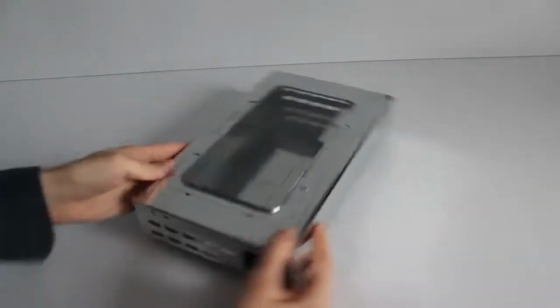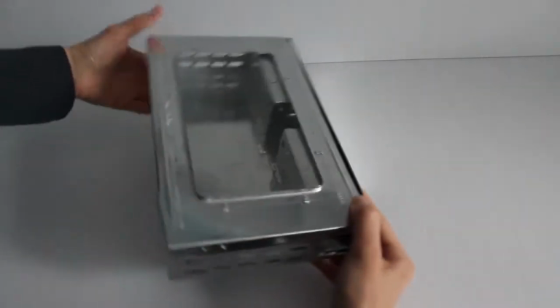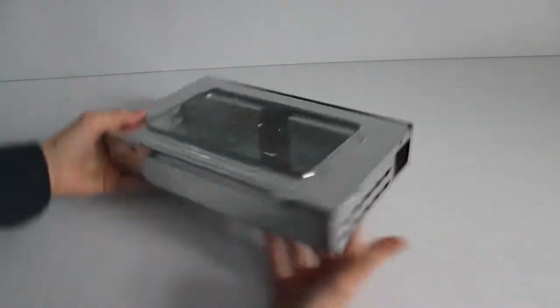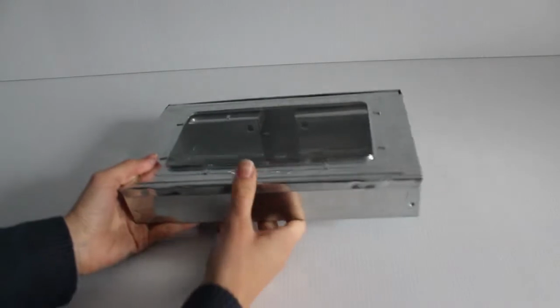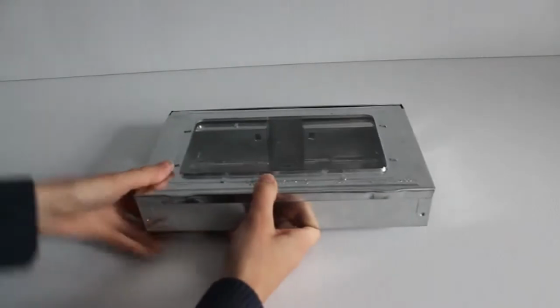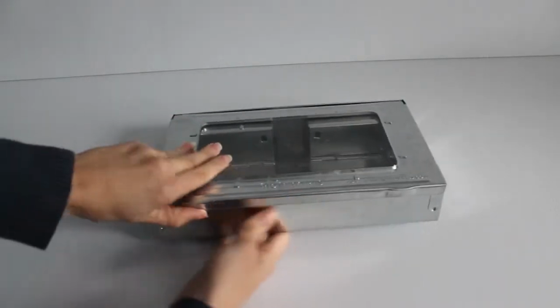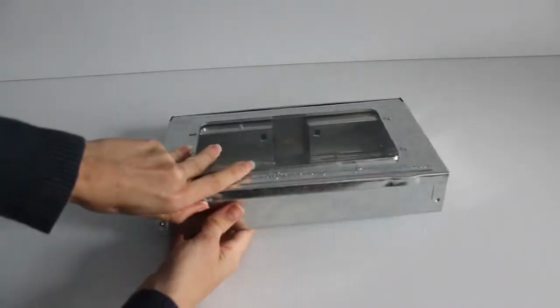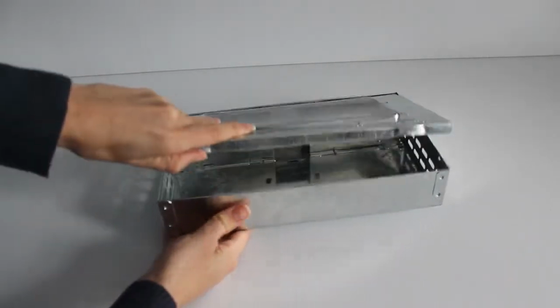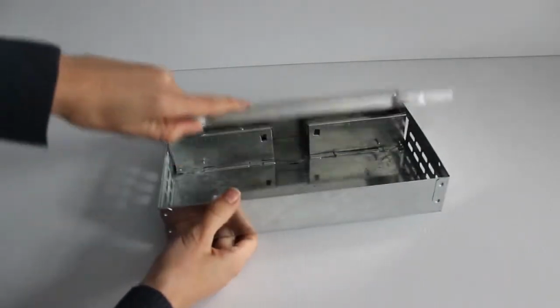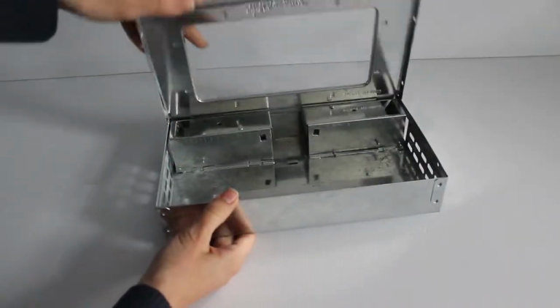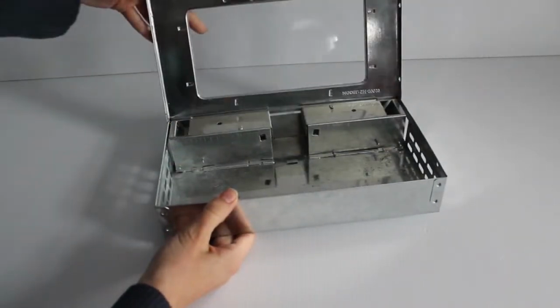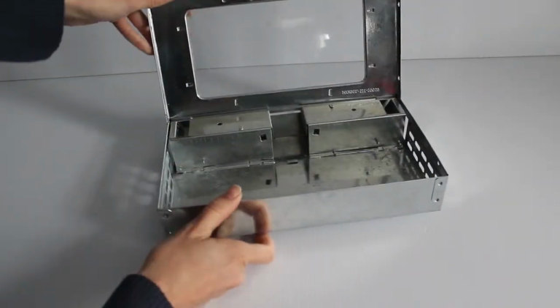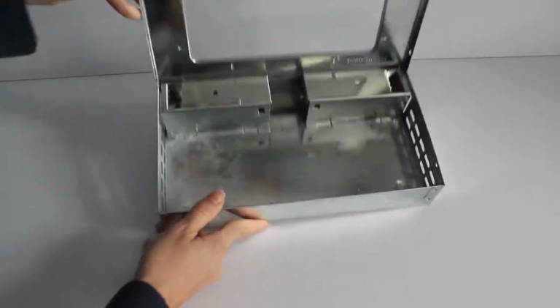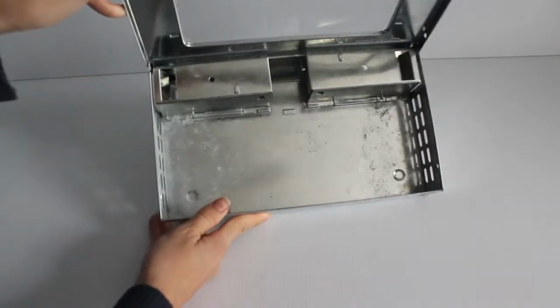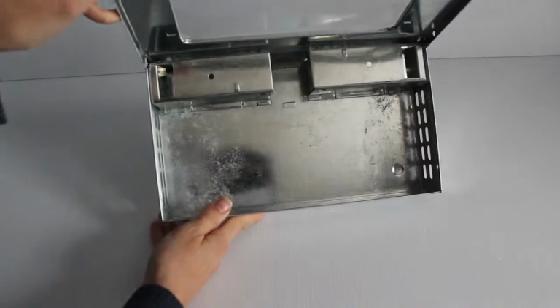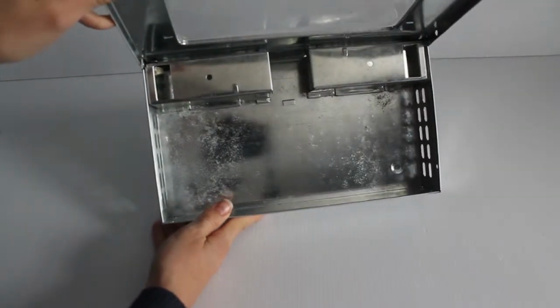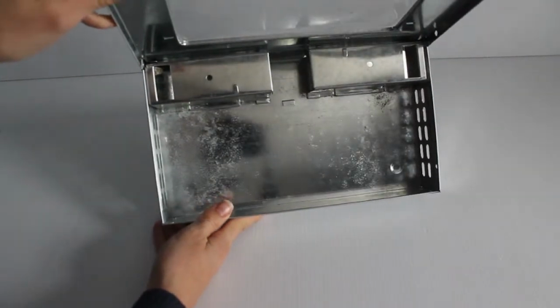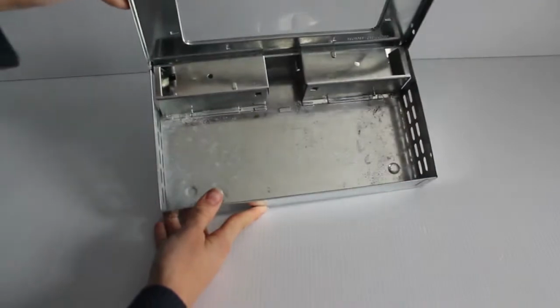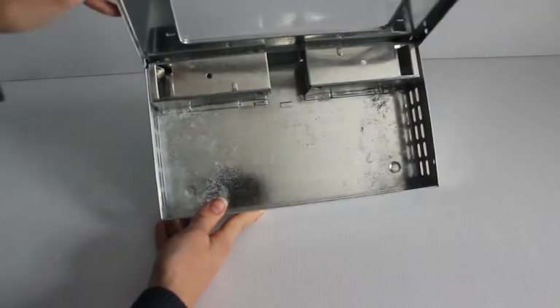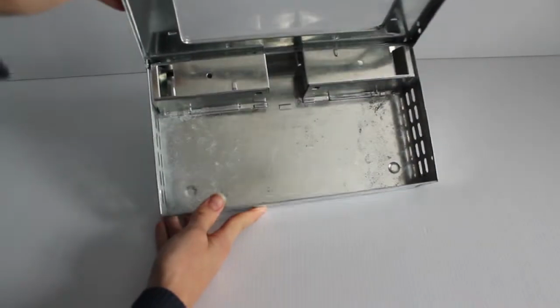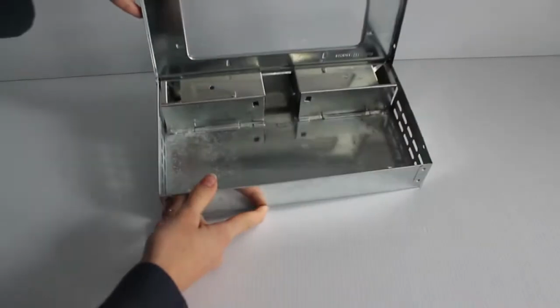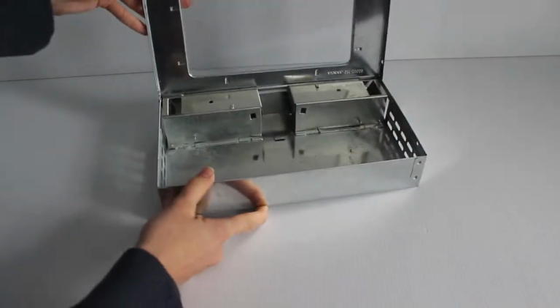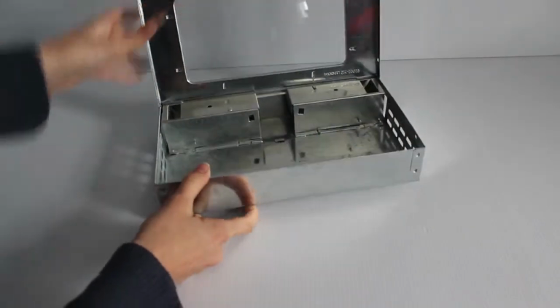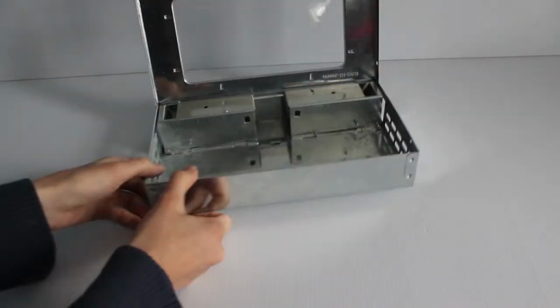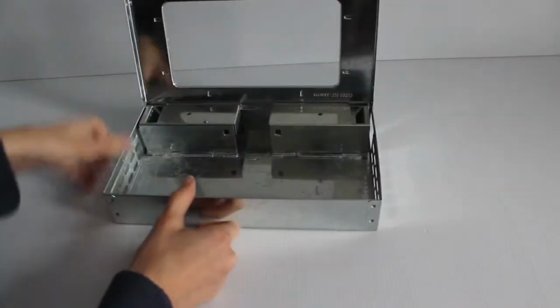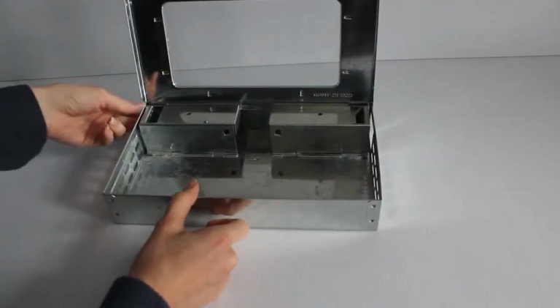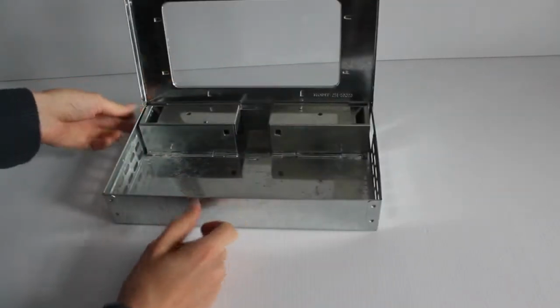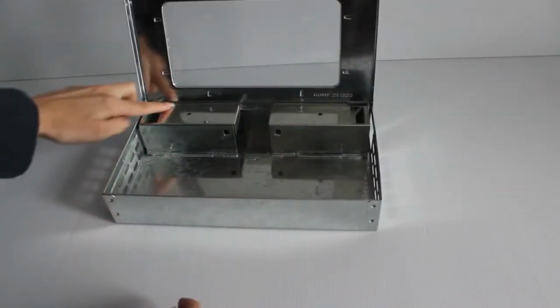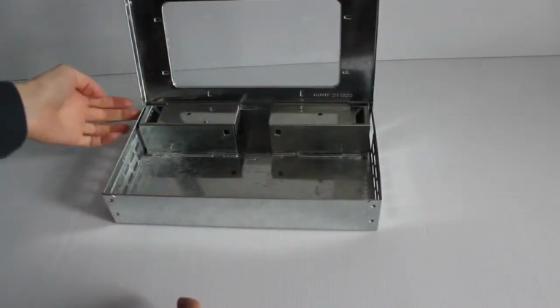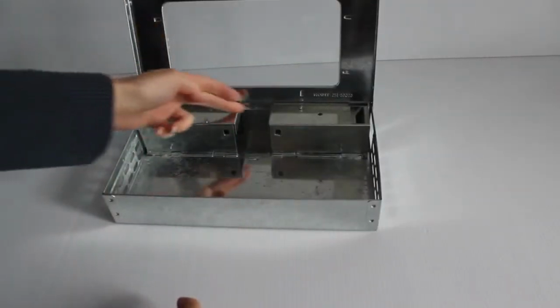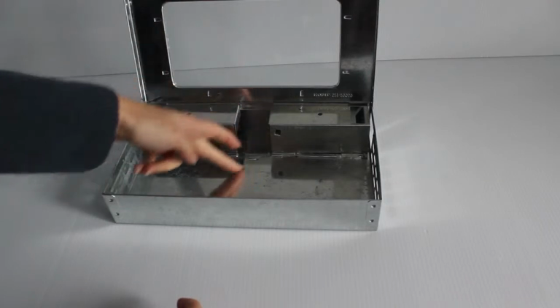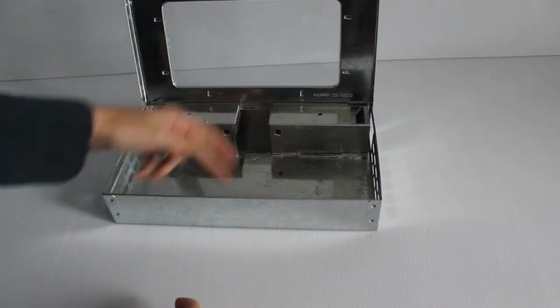It opens up like this. So the mice run in from the sides, and then they can't get out. Basically, once you have mice in your trap, you take this outside and just open it up and release them.